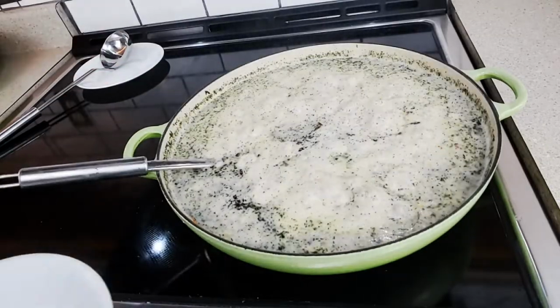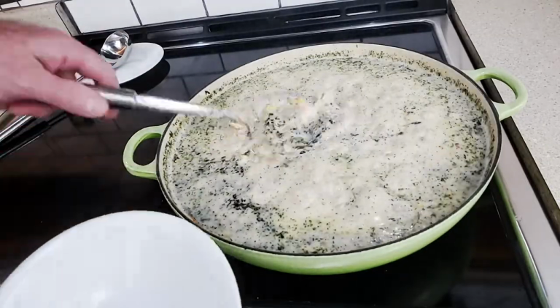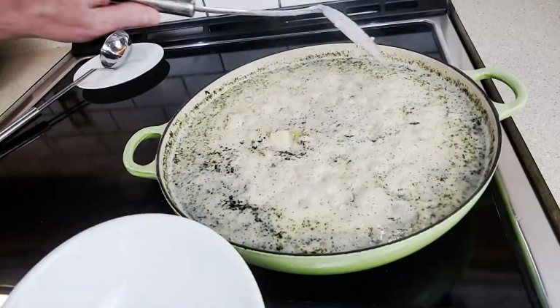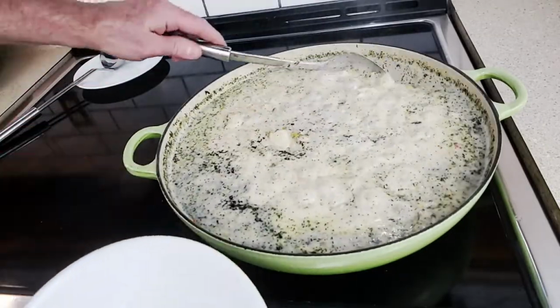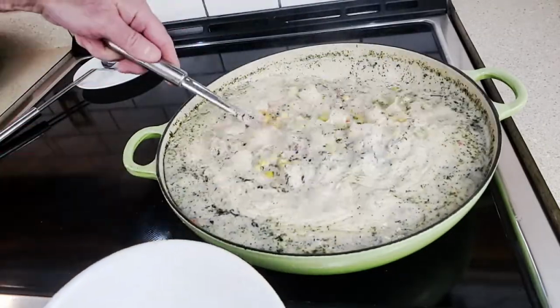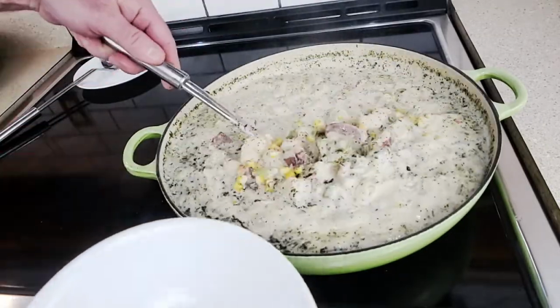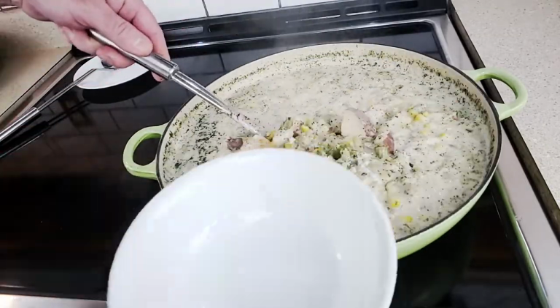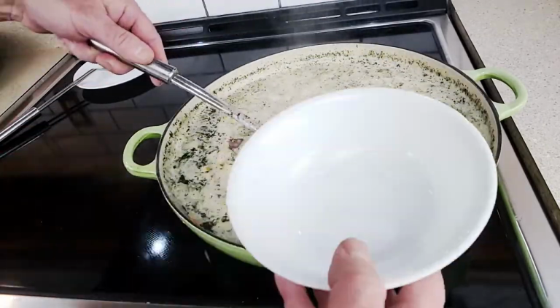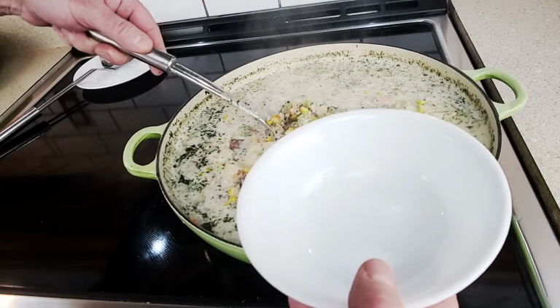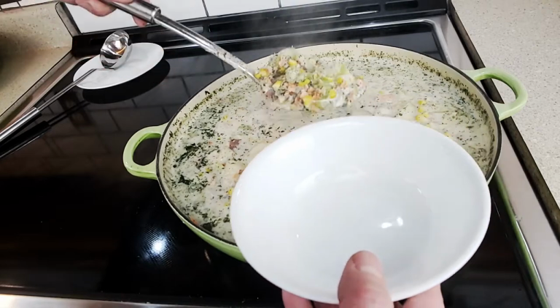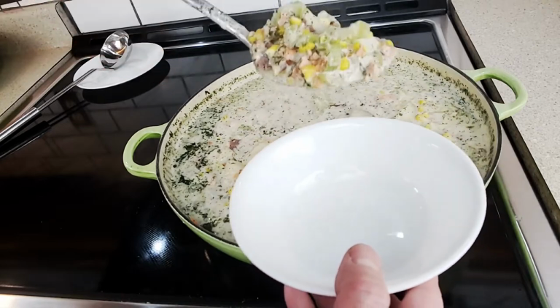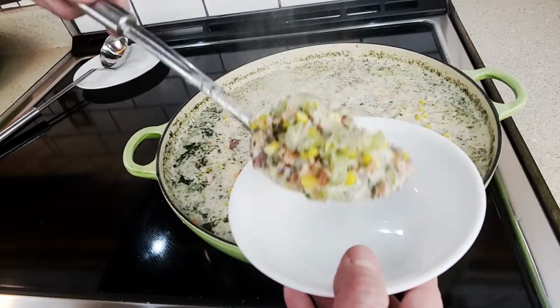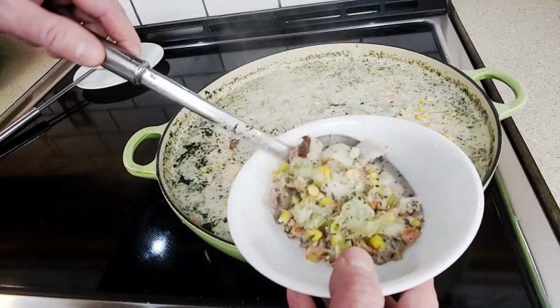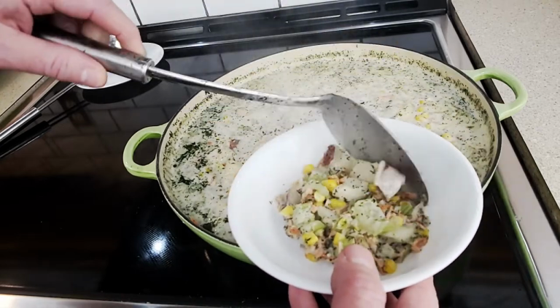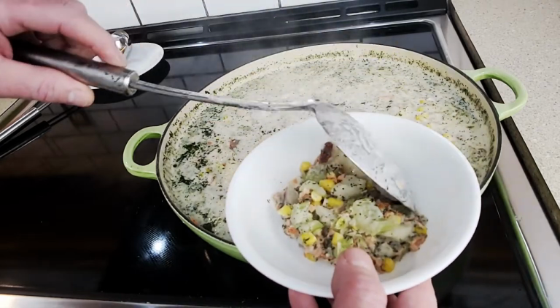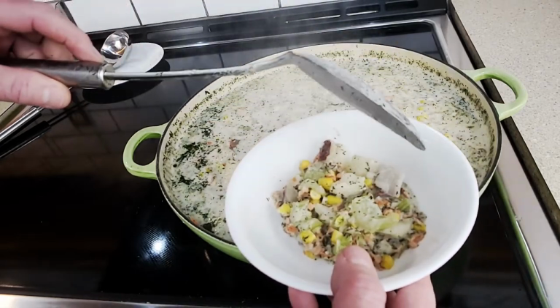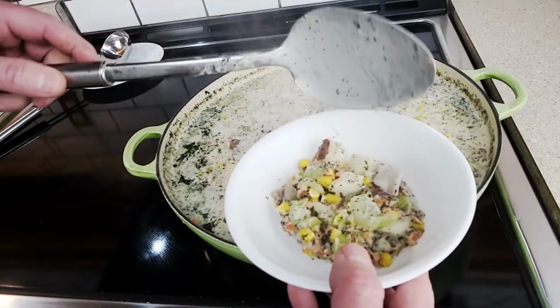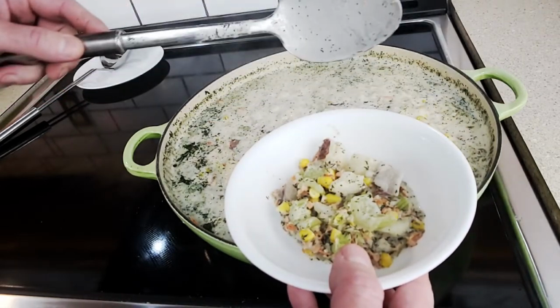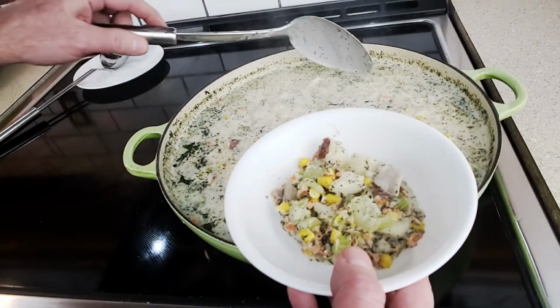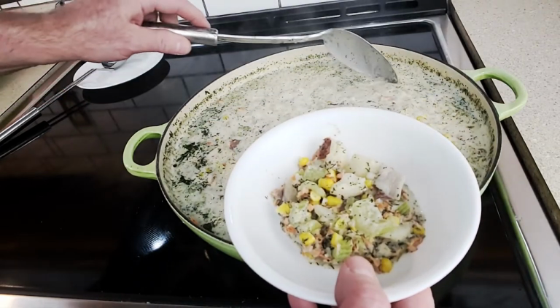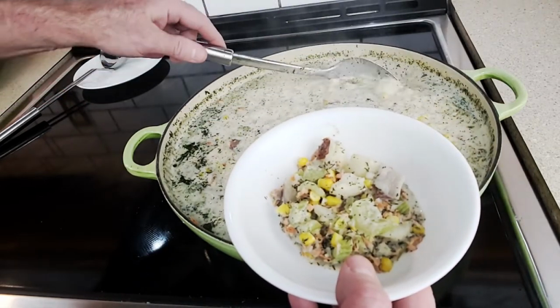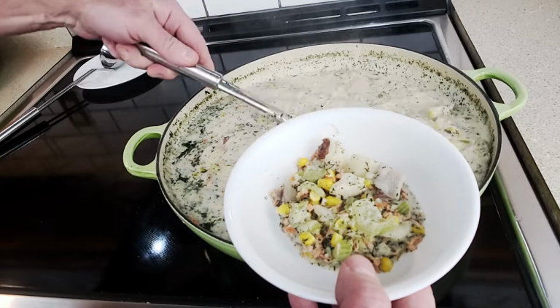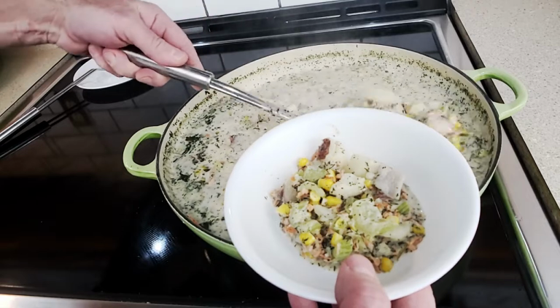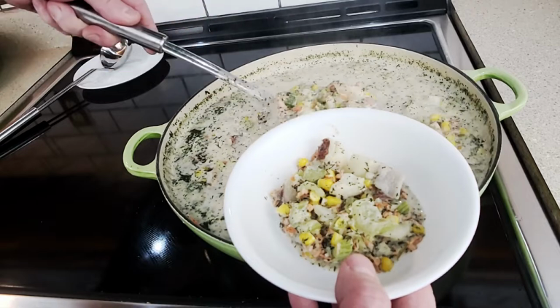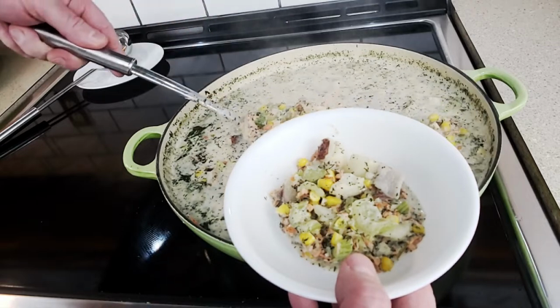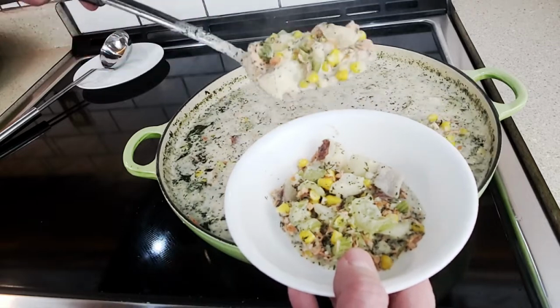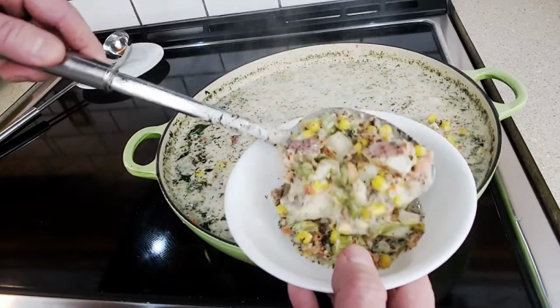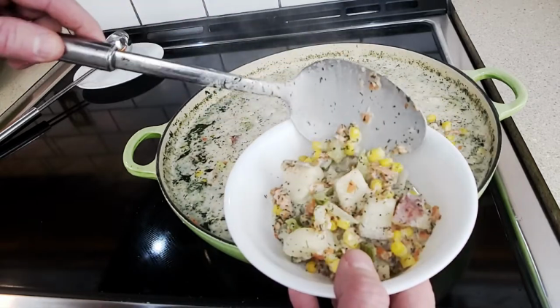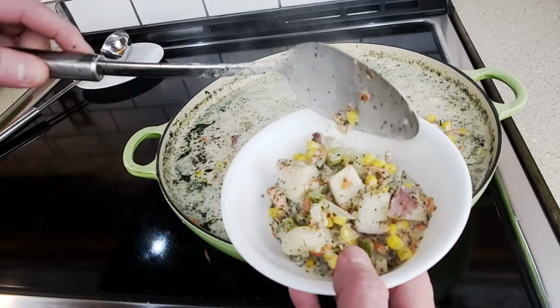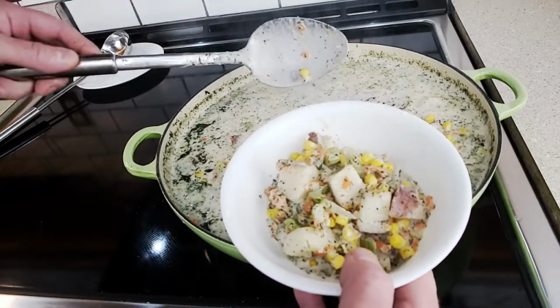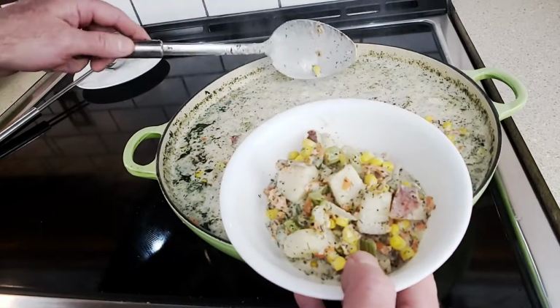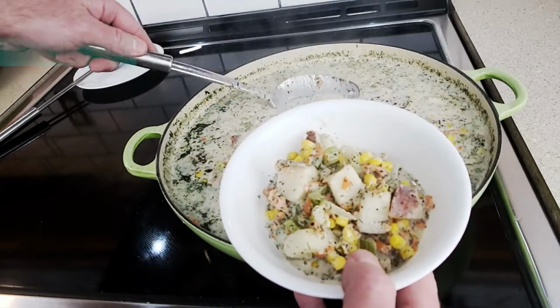So what do we have? The butter, the garlic, the cream, salmon, corn, potatoes, and carrots, sugar, clam juice, a little lime juice, salt, pepper, and dill. That's everything in this chowder.